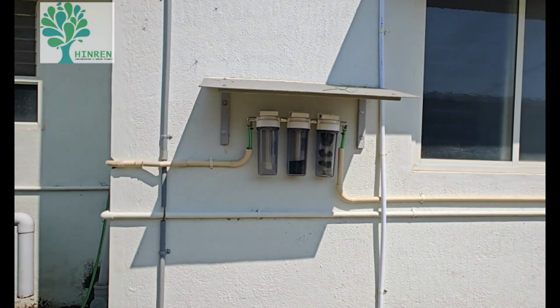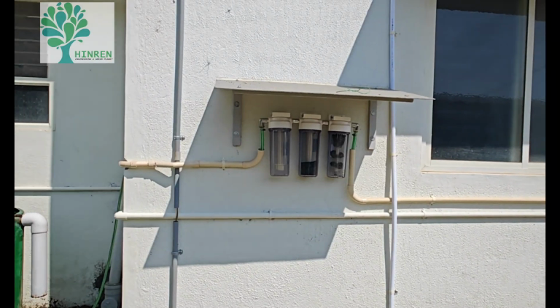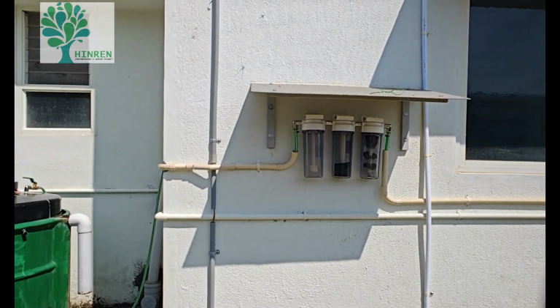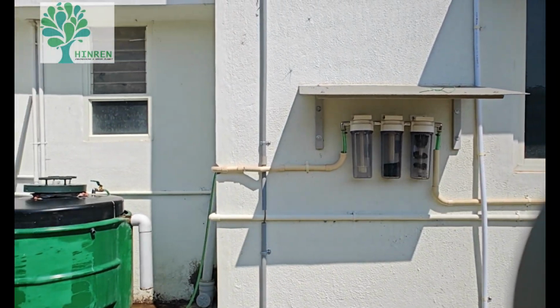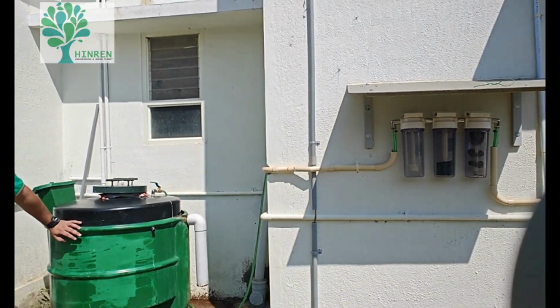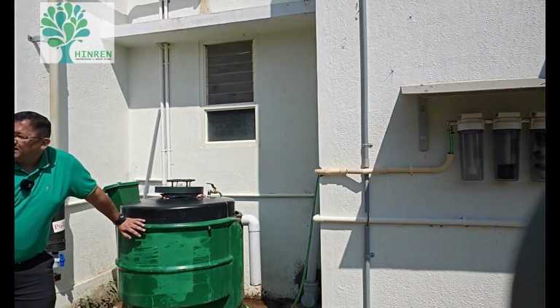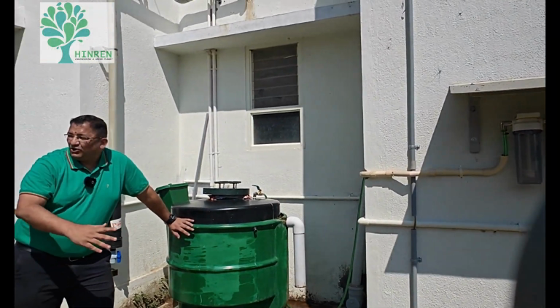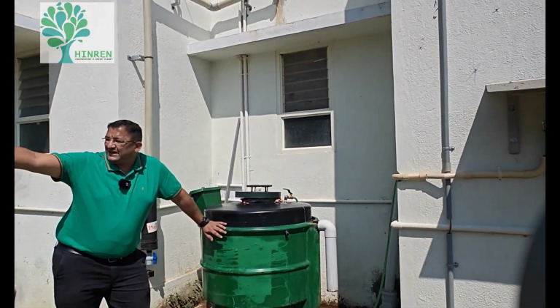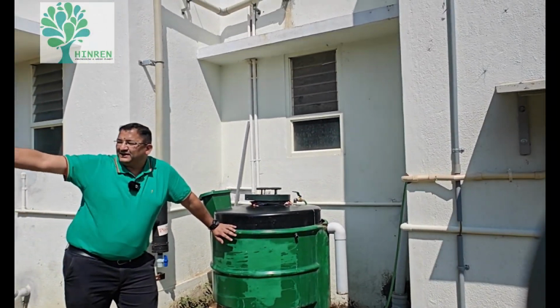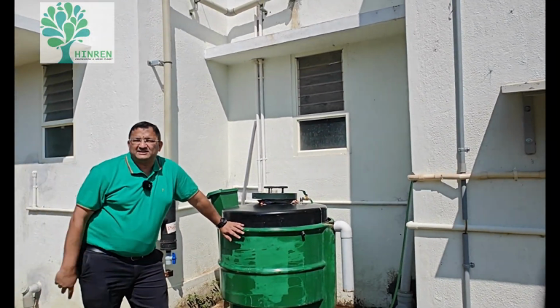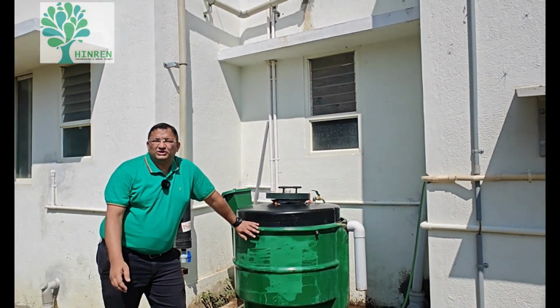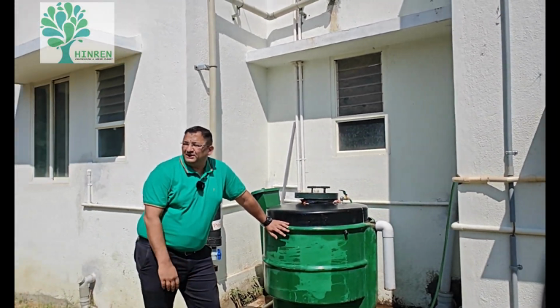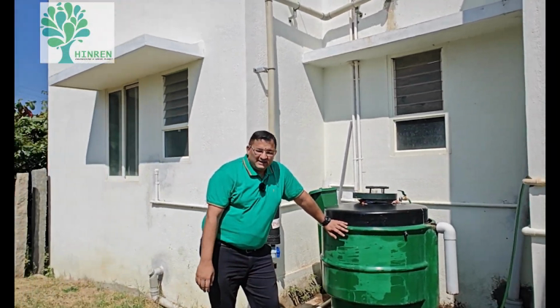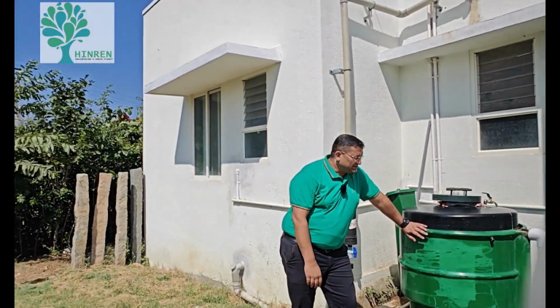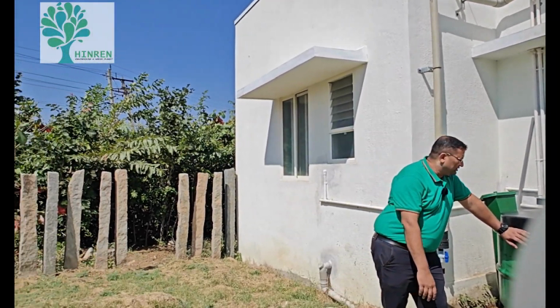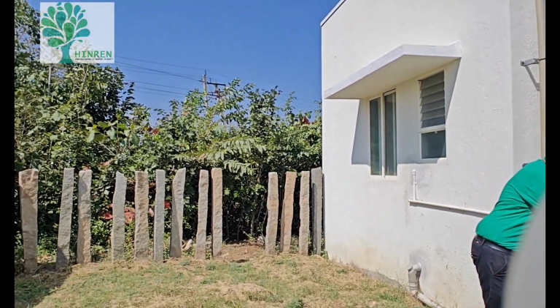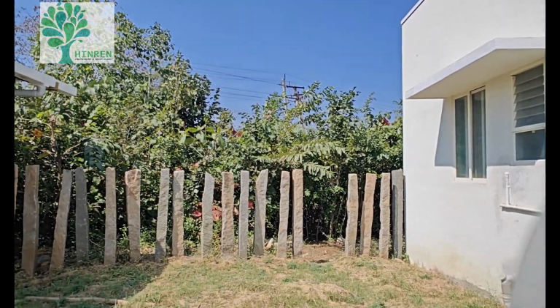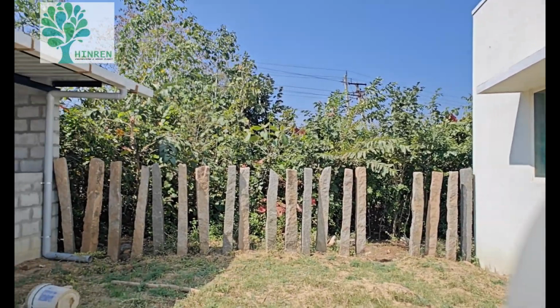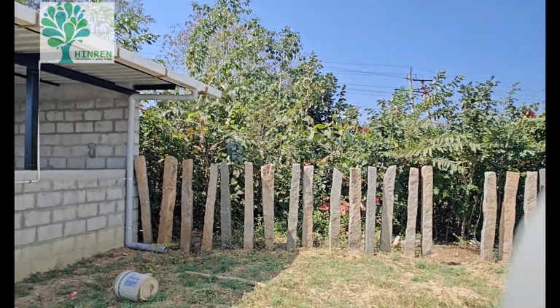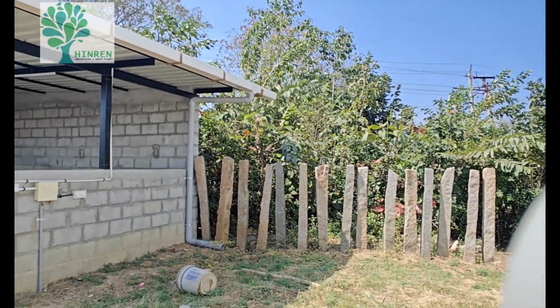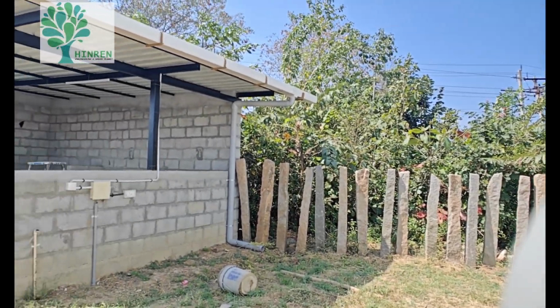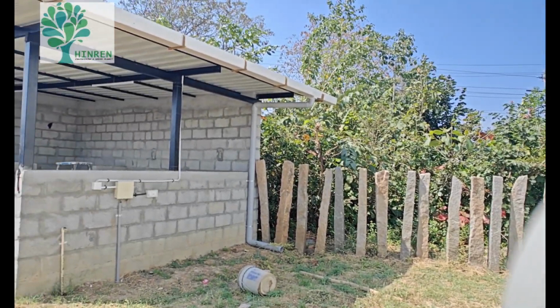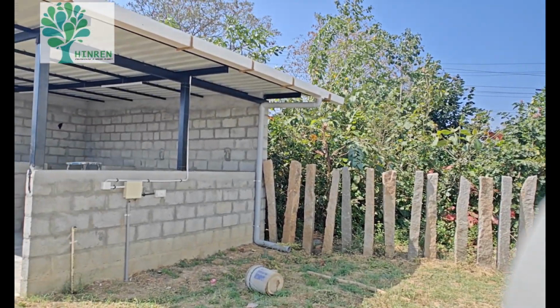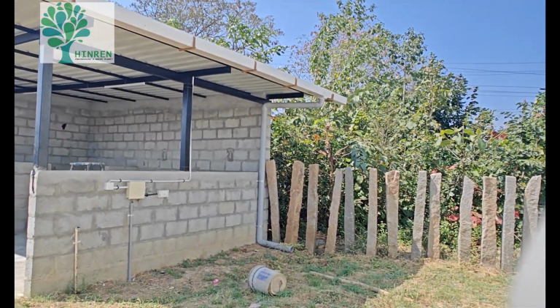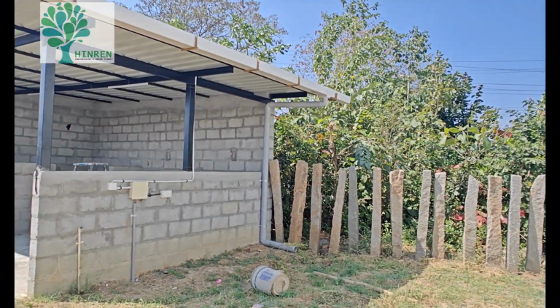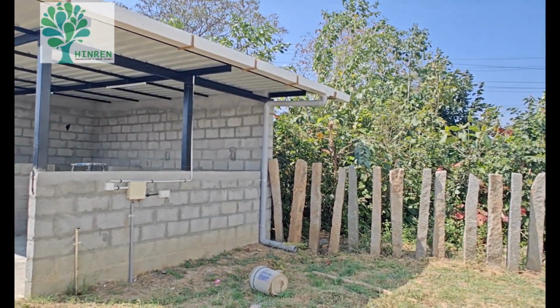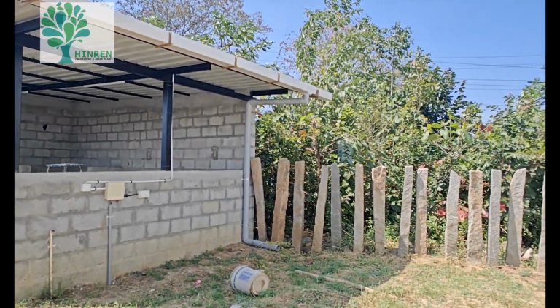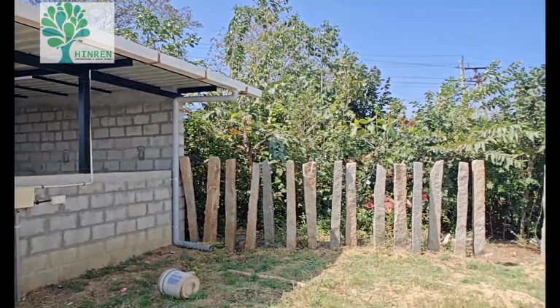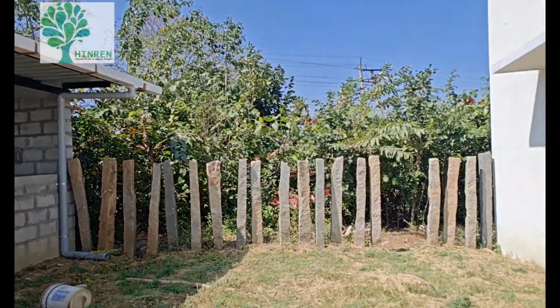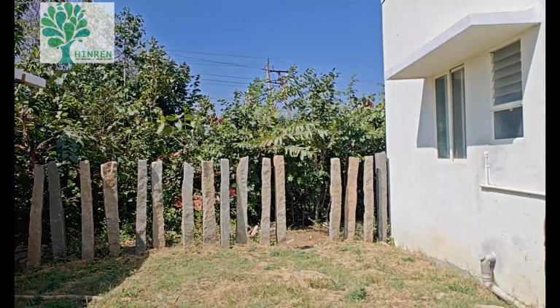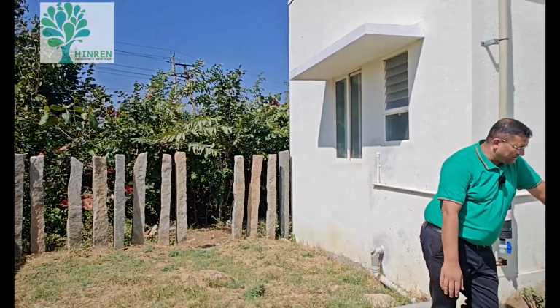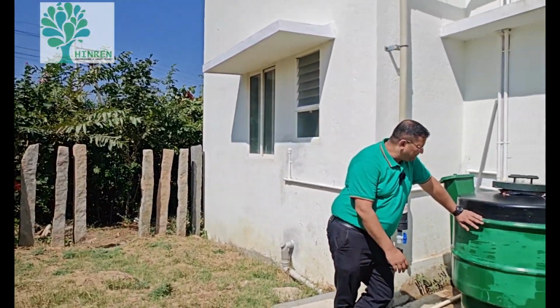This is a biogas plant. In the course of time, a cattle shed is going to come here. So this is going to be used to digest the waste generated in this property as well as some amount of cow dung.